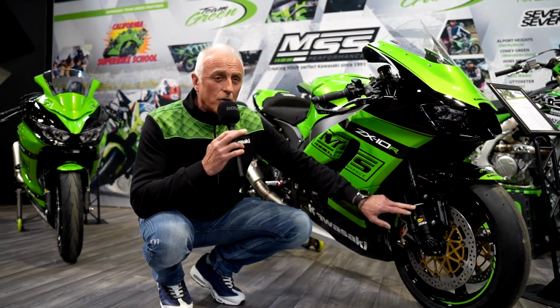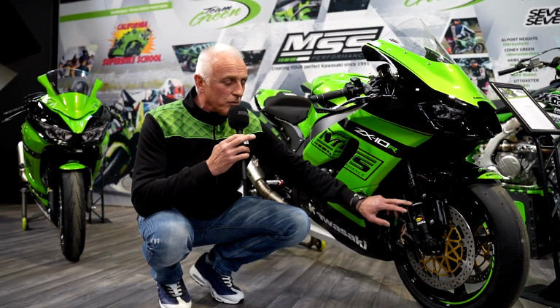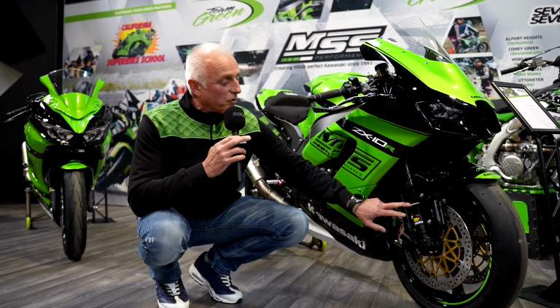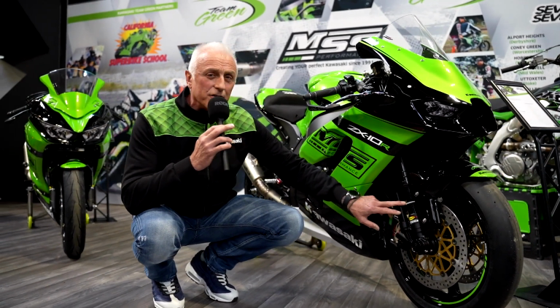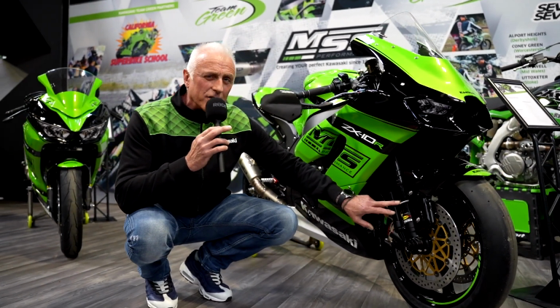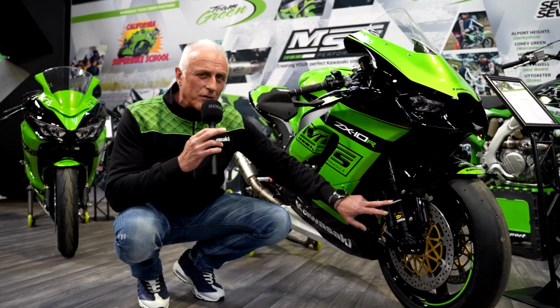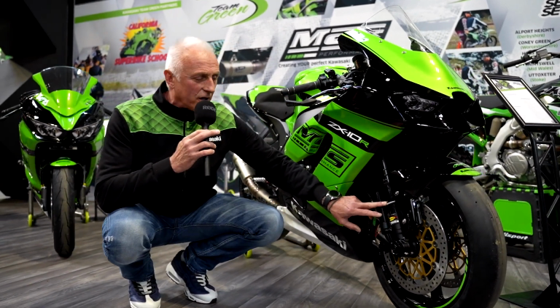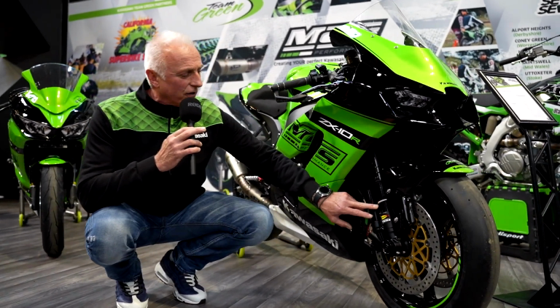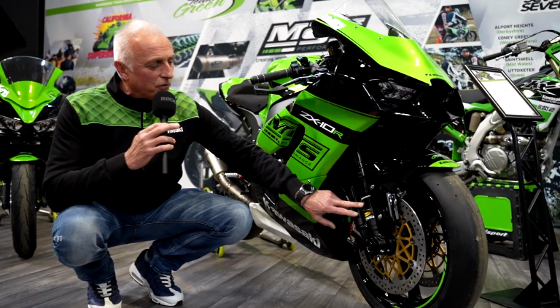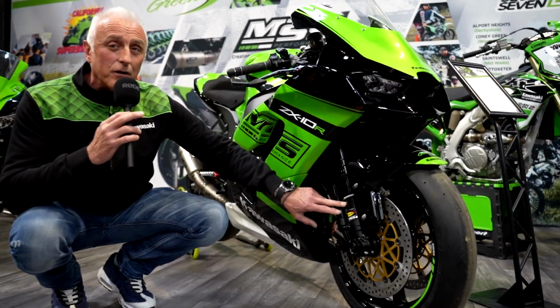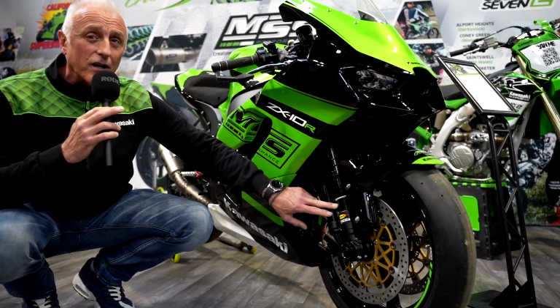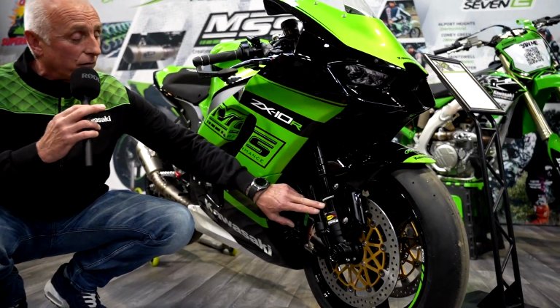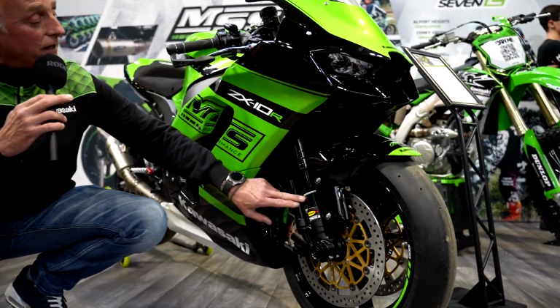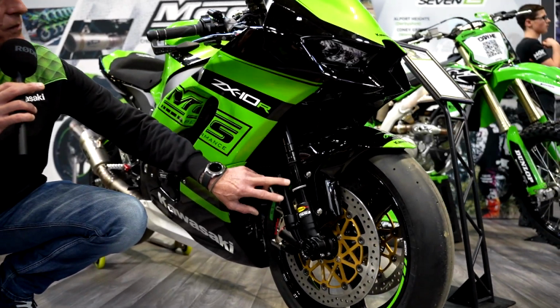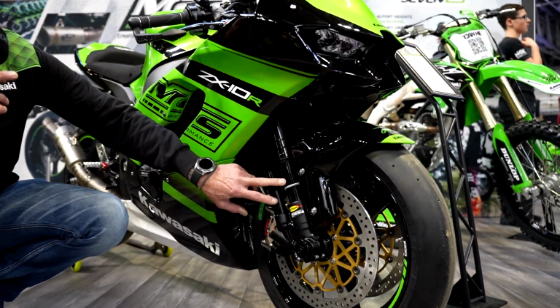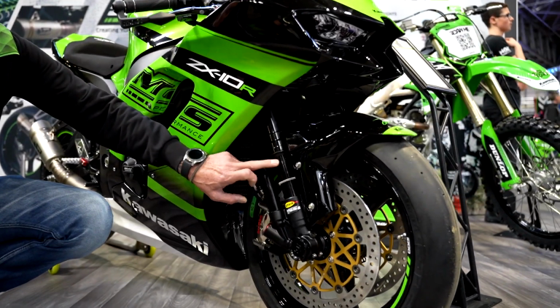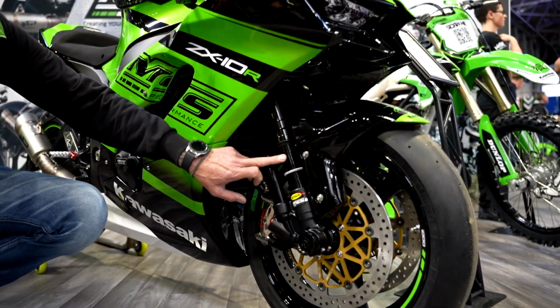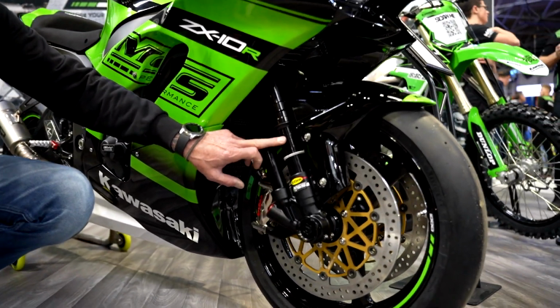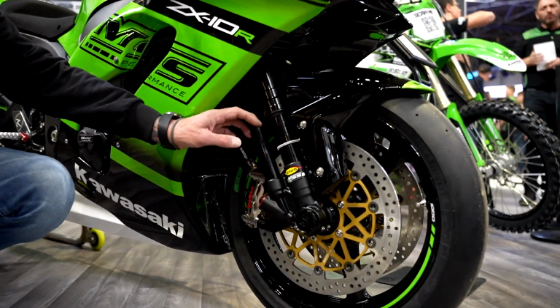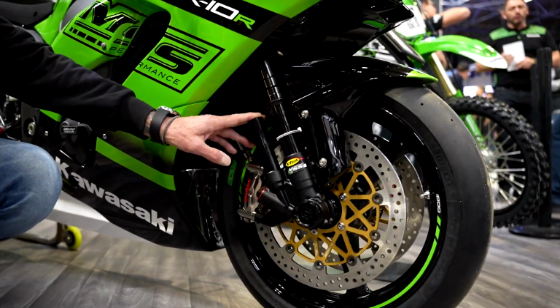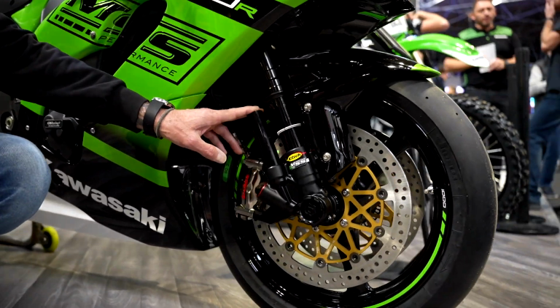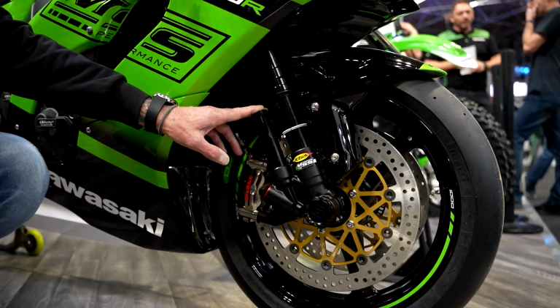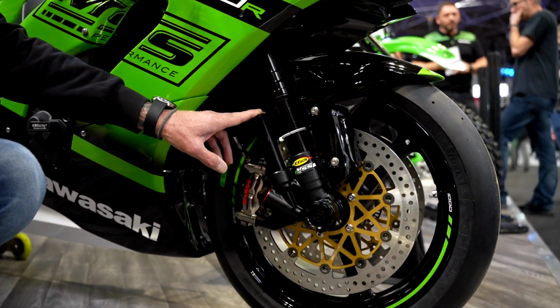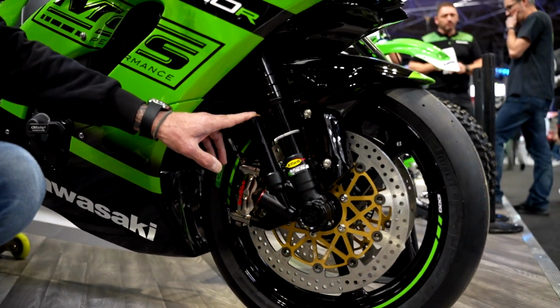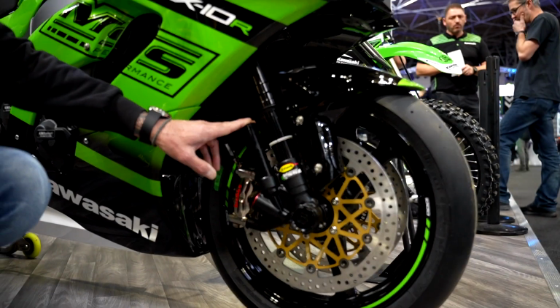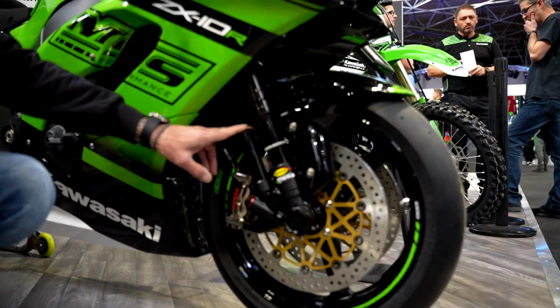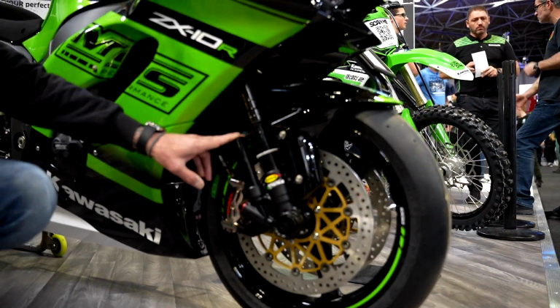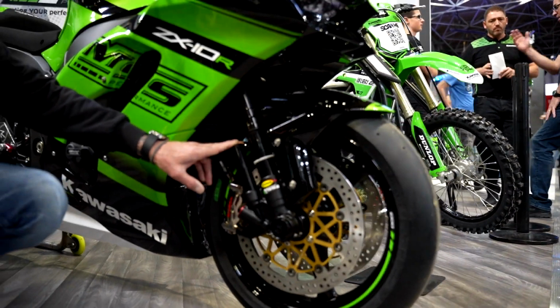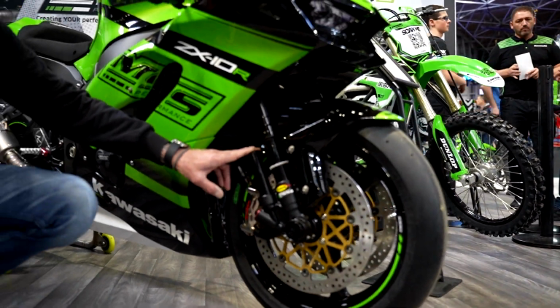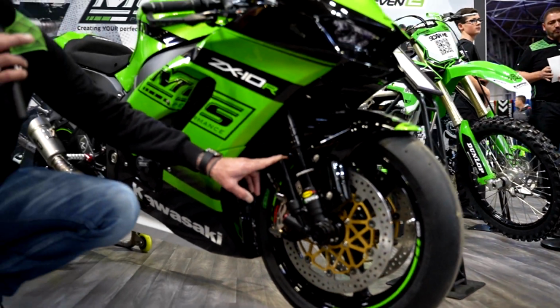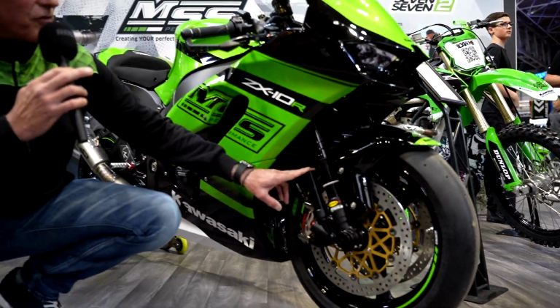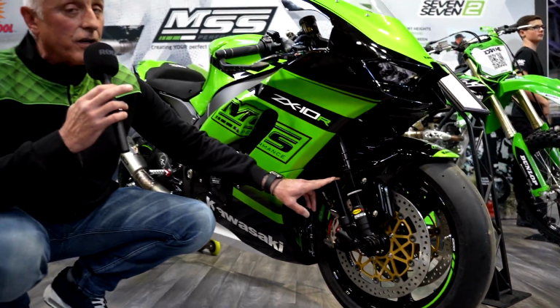Also, which is quite interesting, we've got a coating called DLC on the fork stanchions, which reduces stiction and gives you a much better performance and feel.